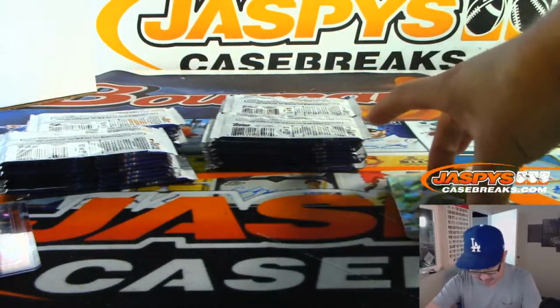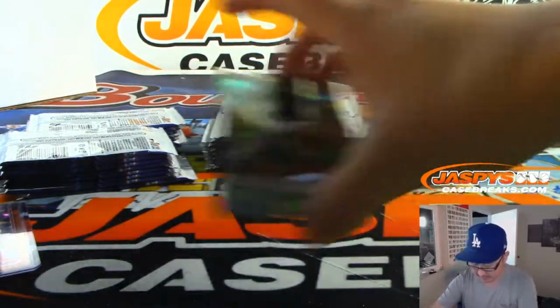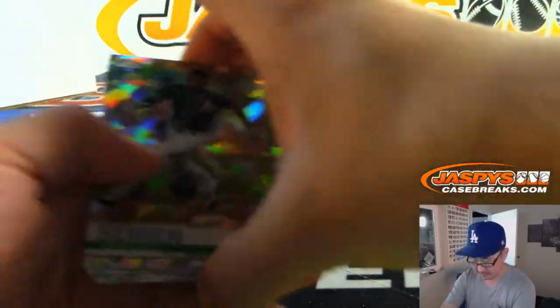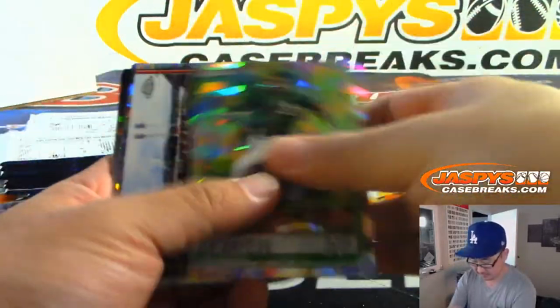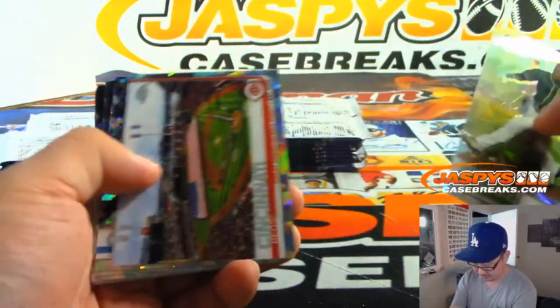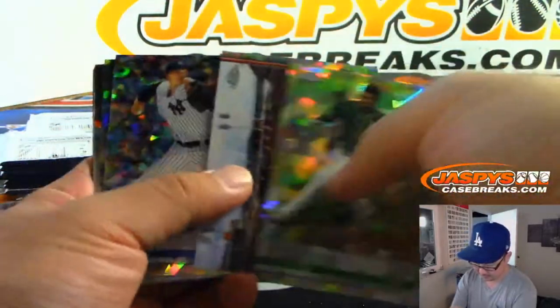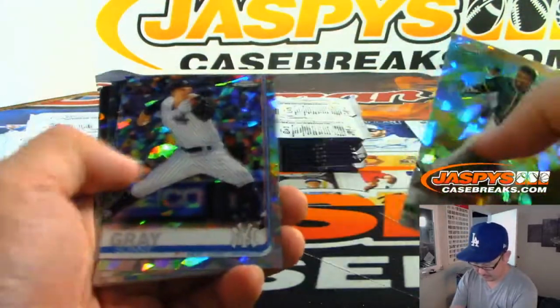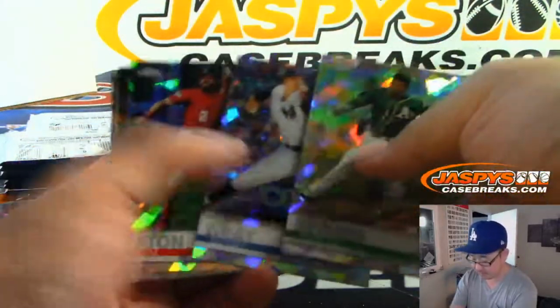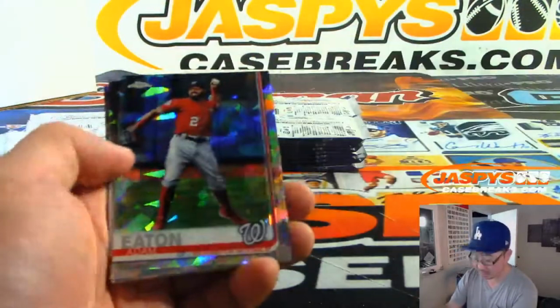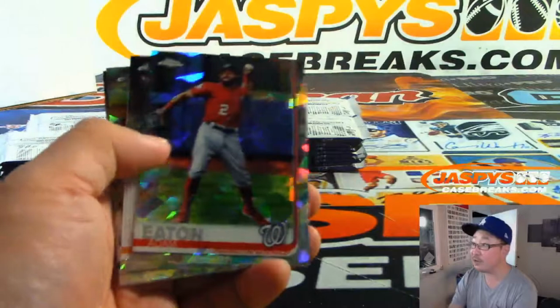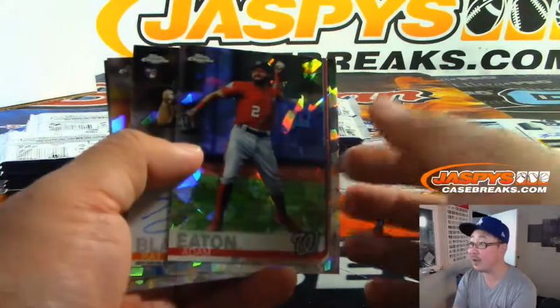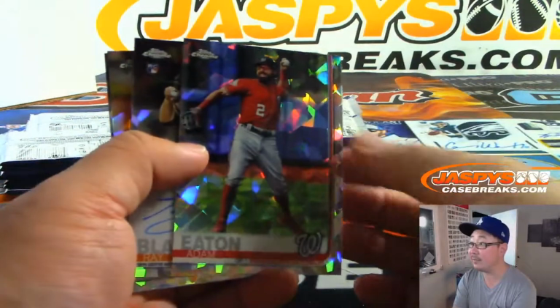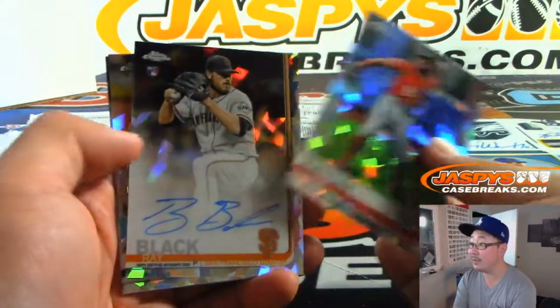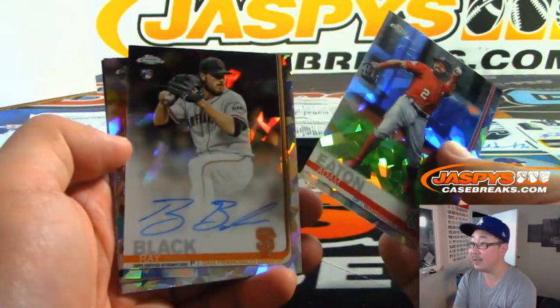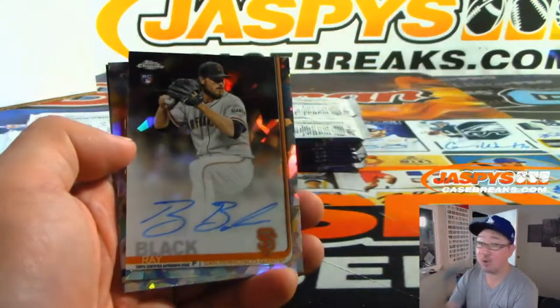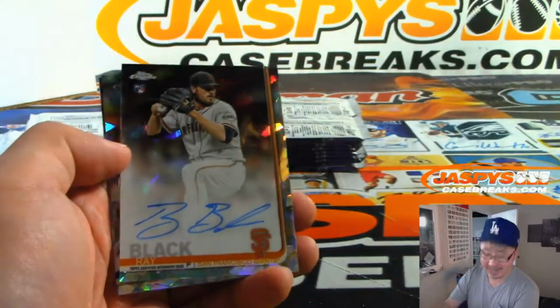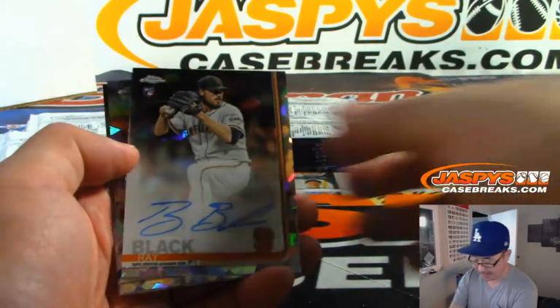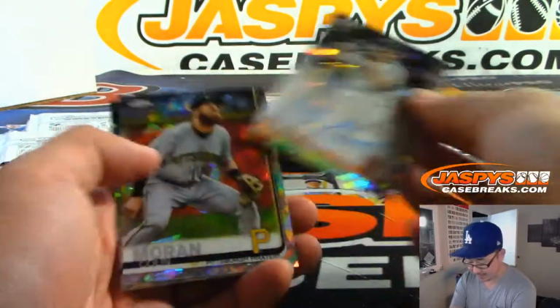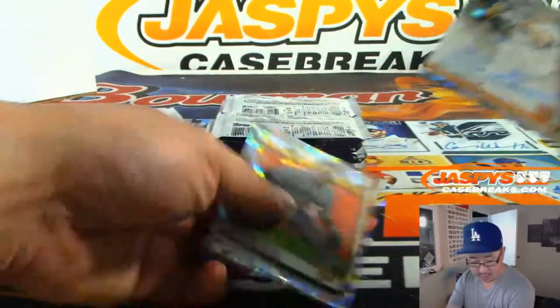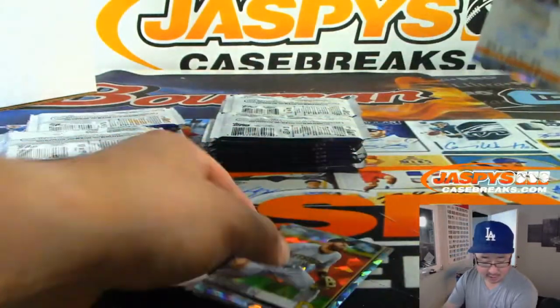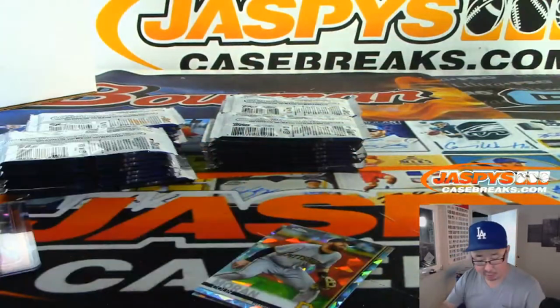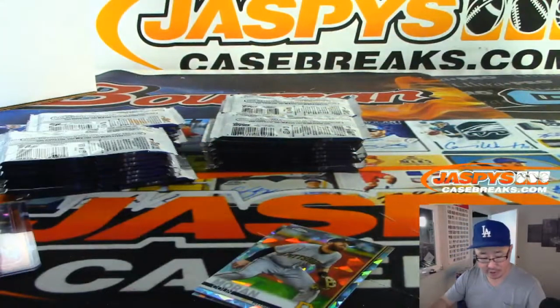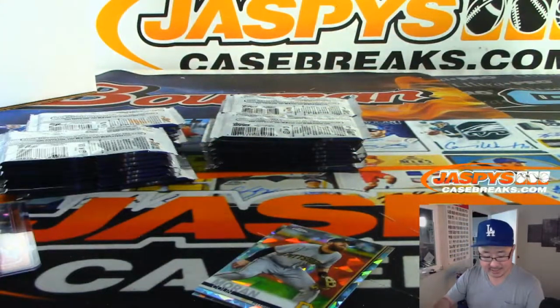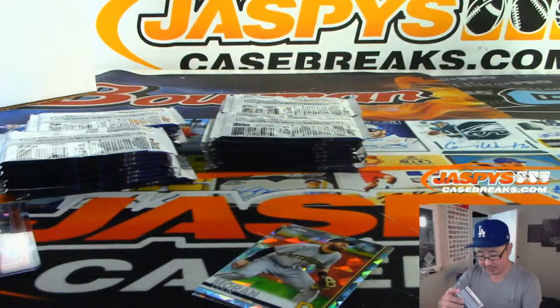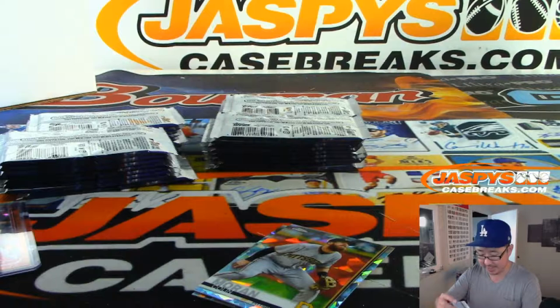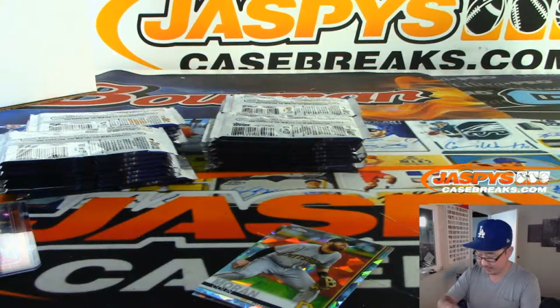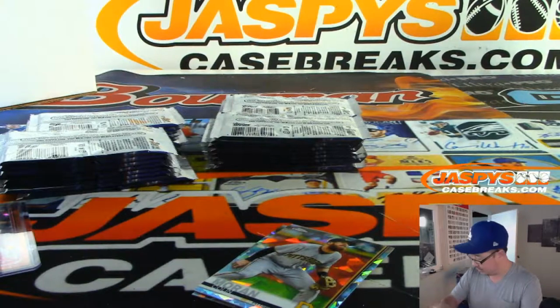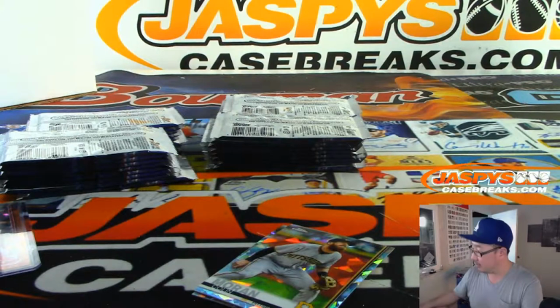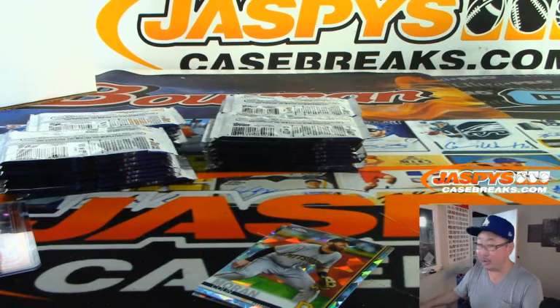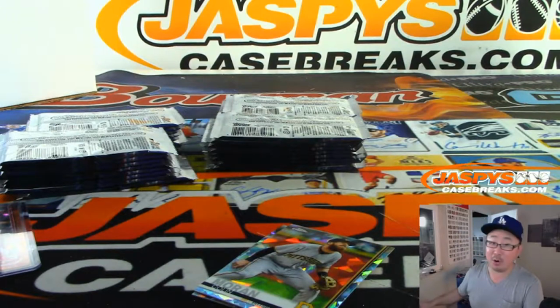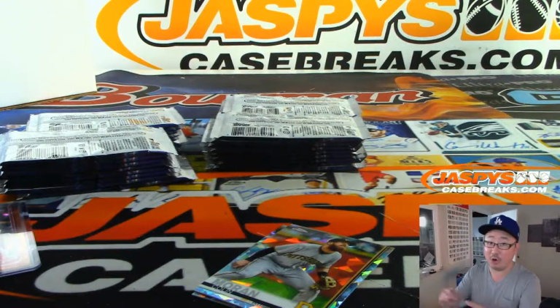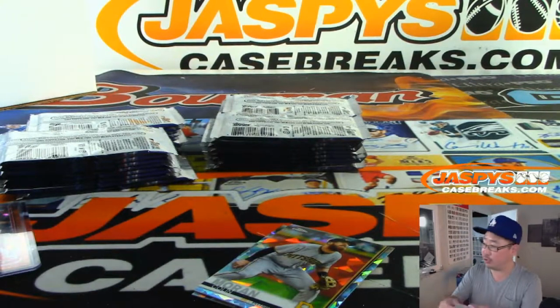And where's our autograph? Should be coming up. There it is — Ray Black, rookie auto for the Giants. Eric Sonsala, with a little oppo Joe Mojo.